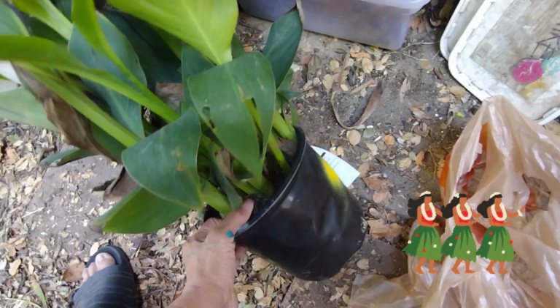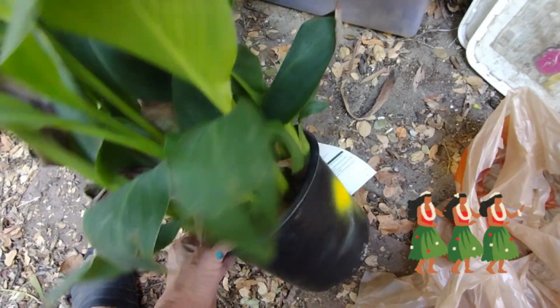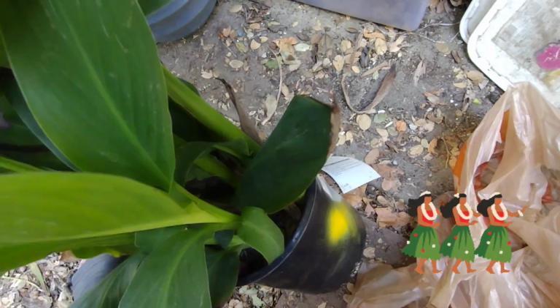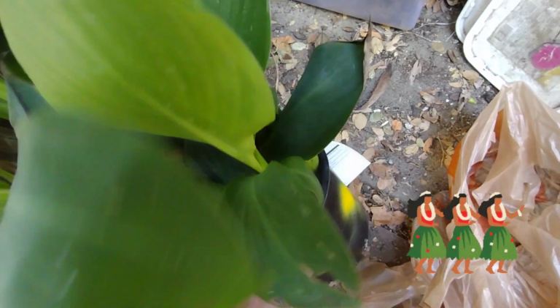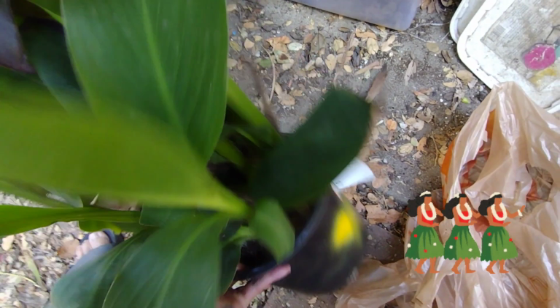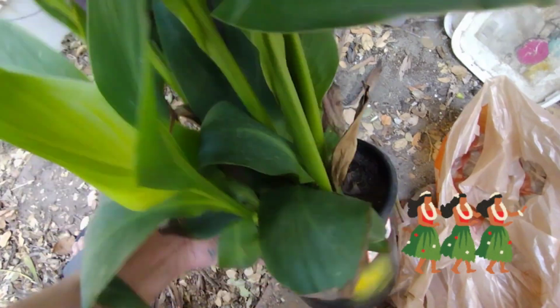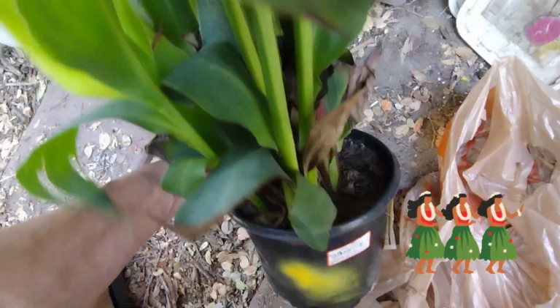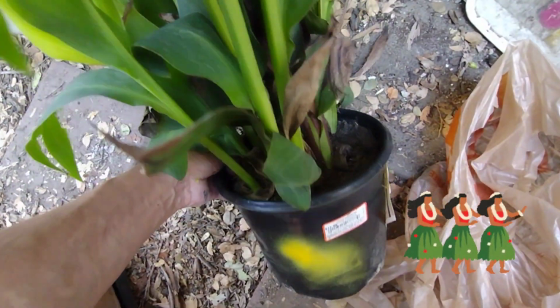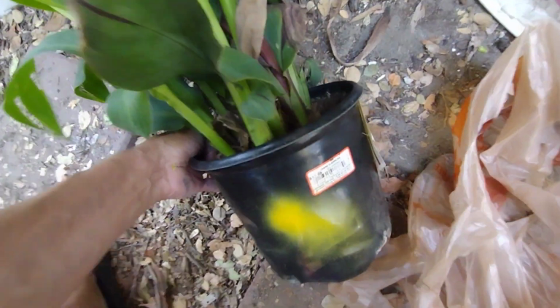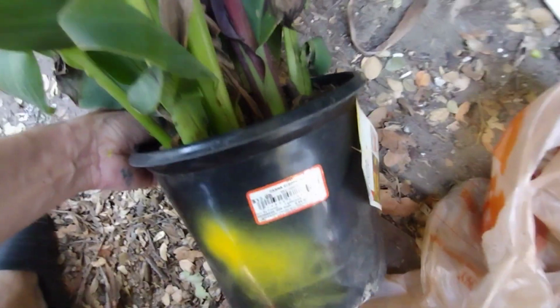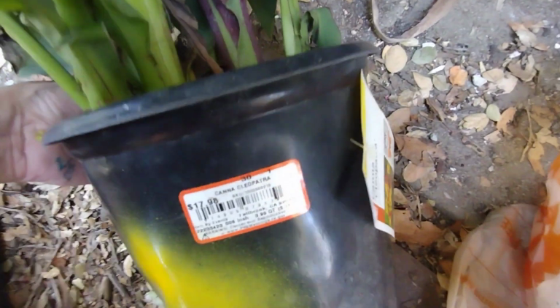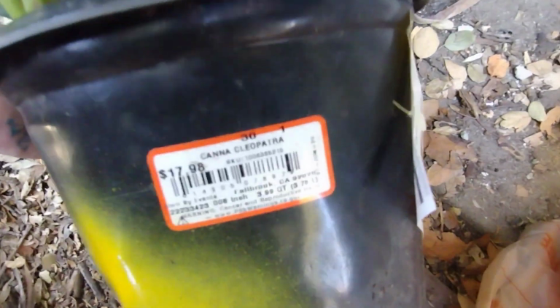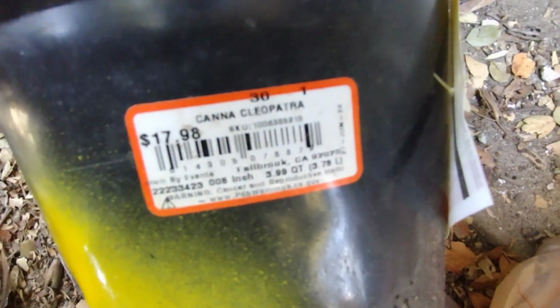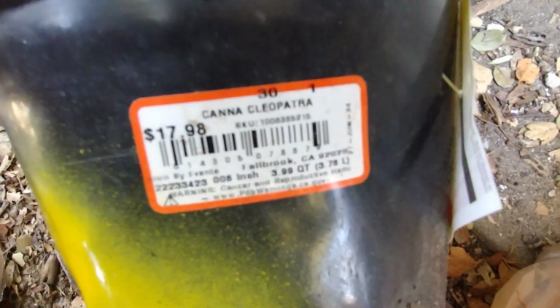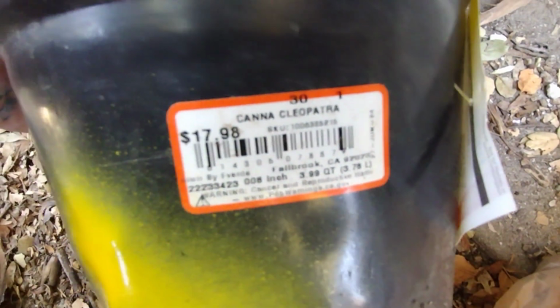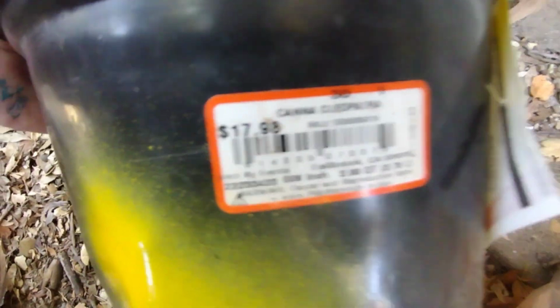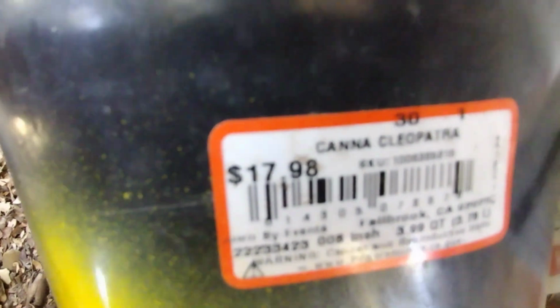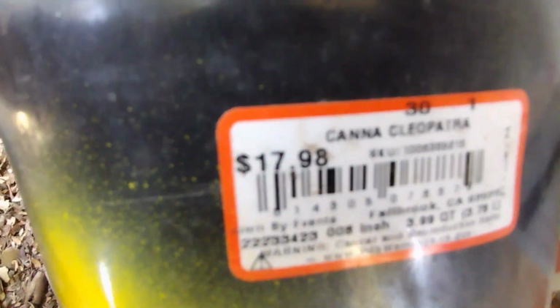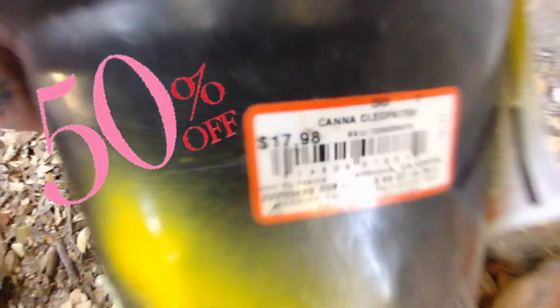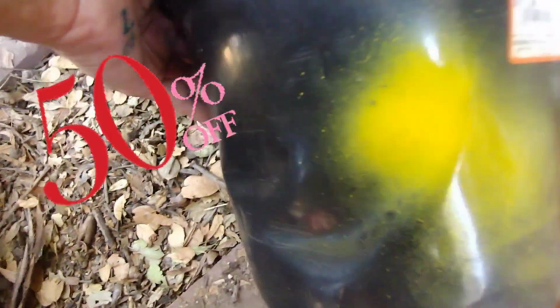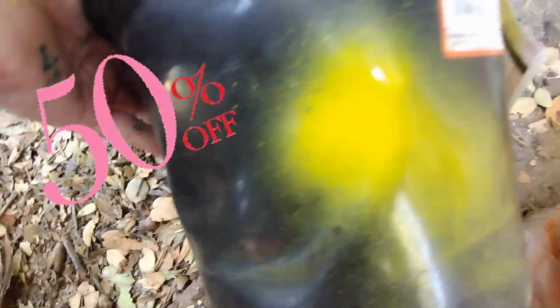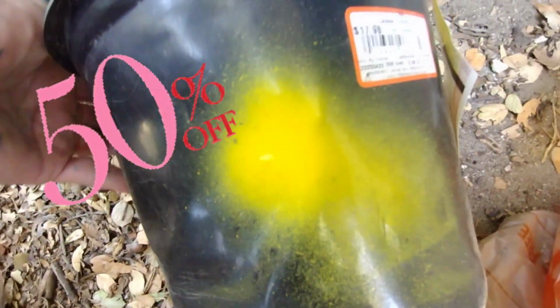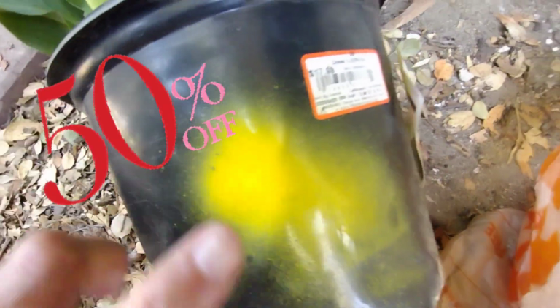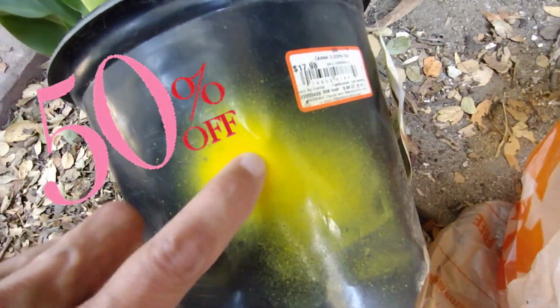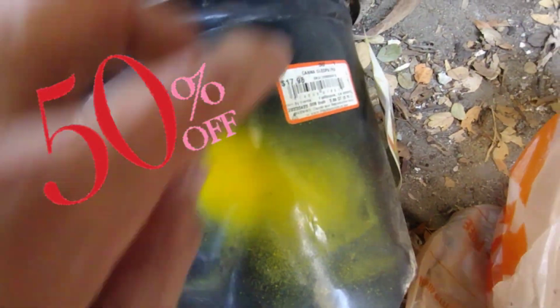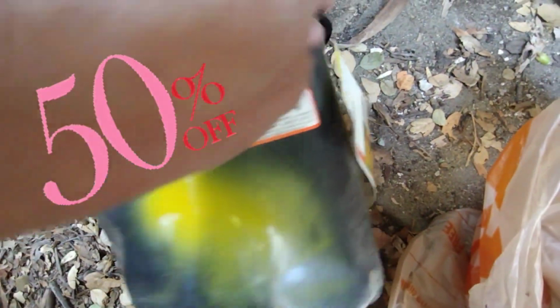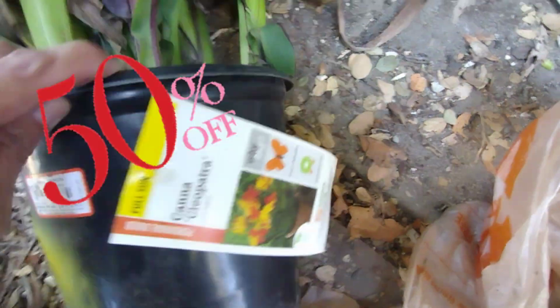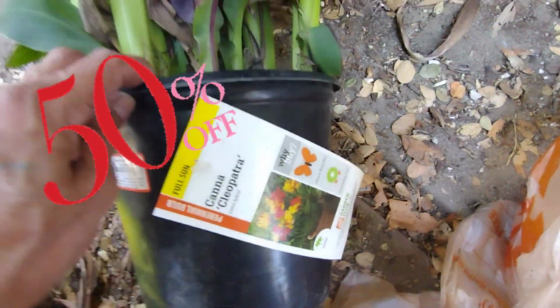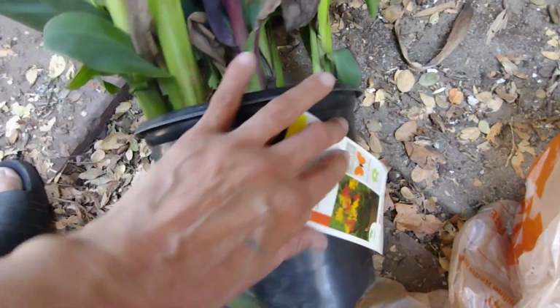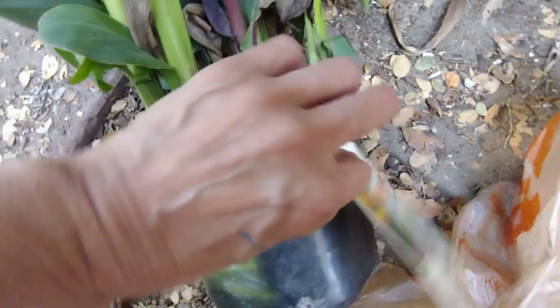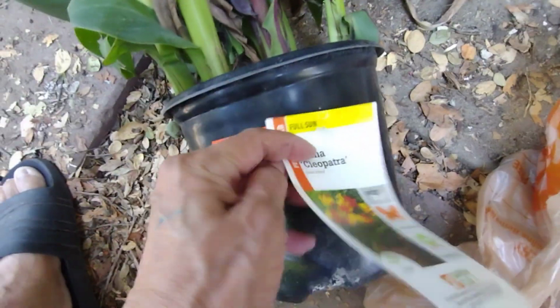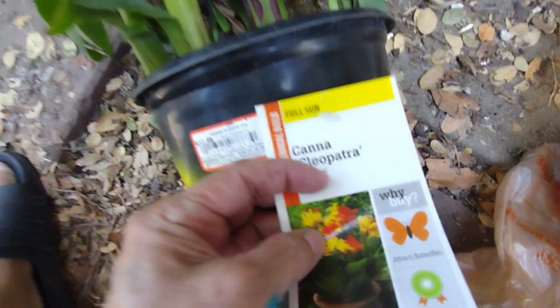It was $17.98, but that little mark there — that yellow spray — means it's half price! So I got it for about $9.00 and something plus tax.